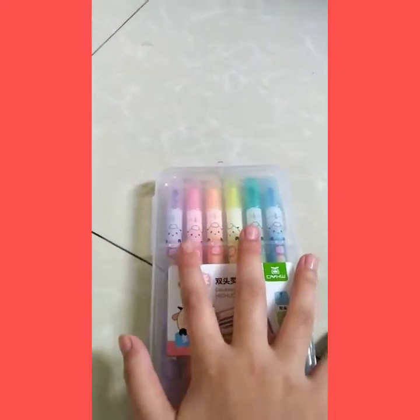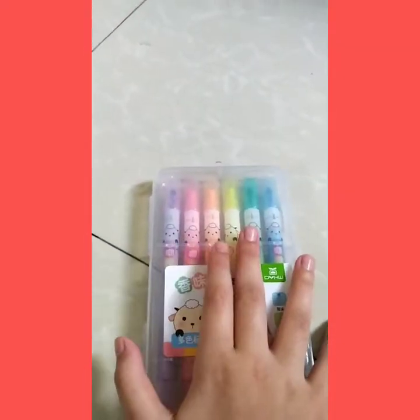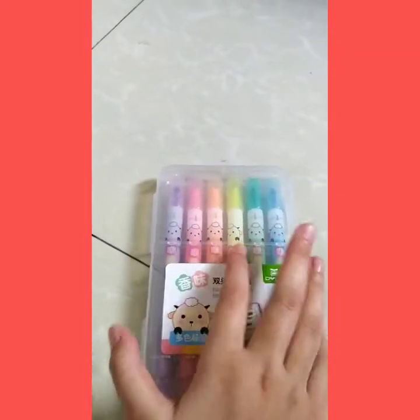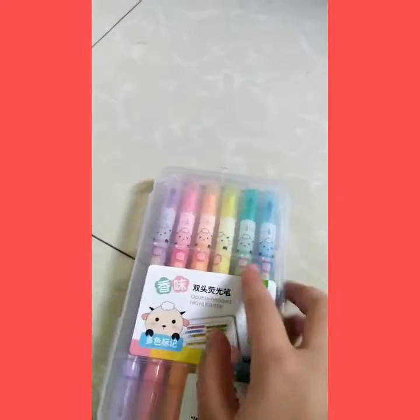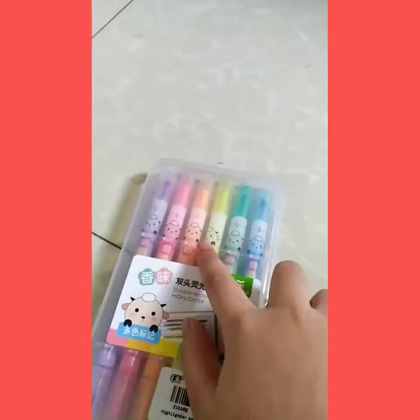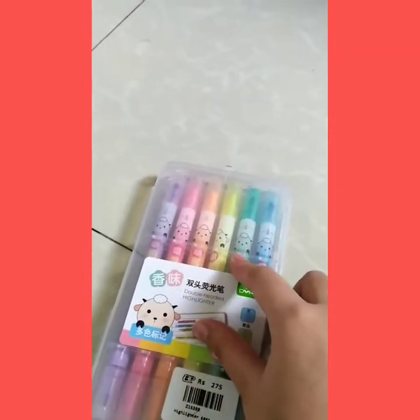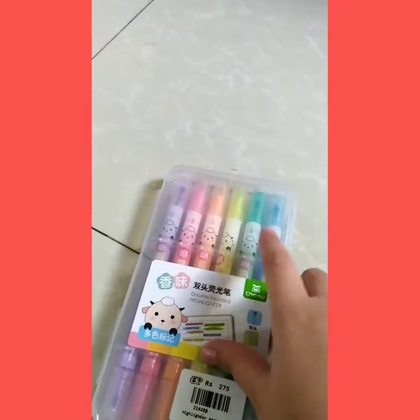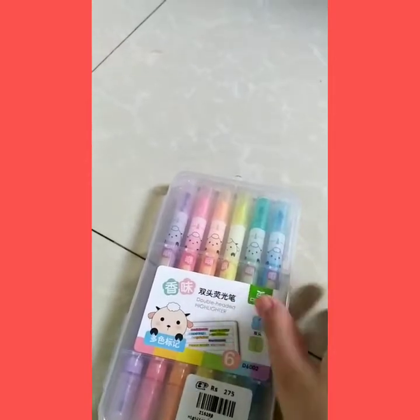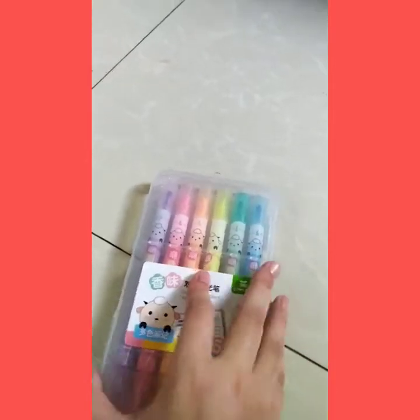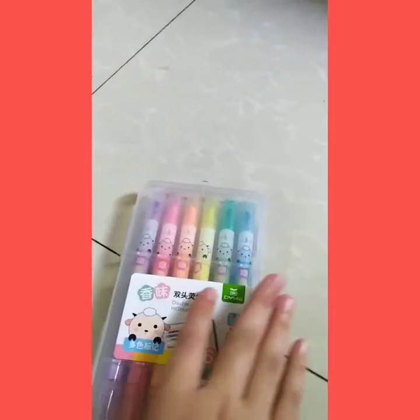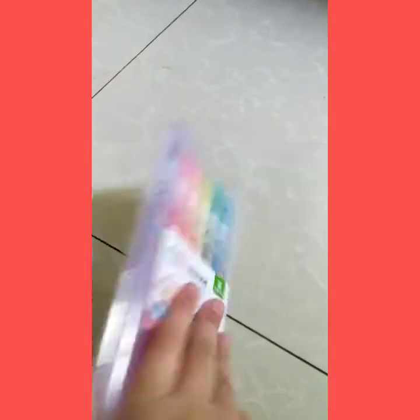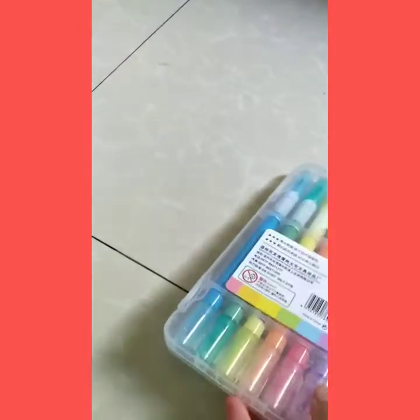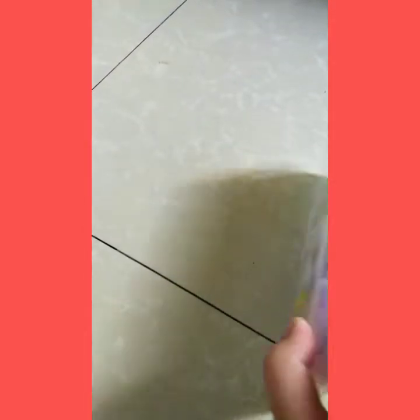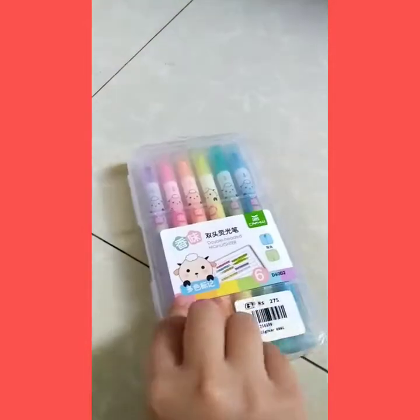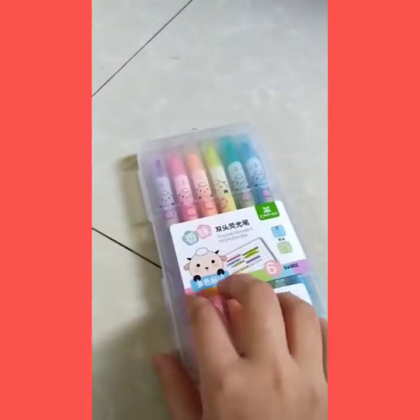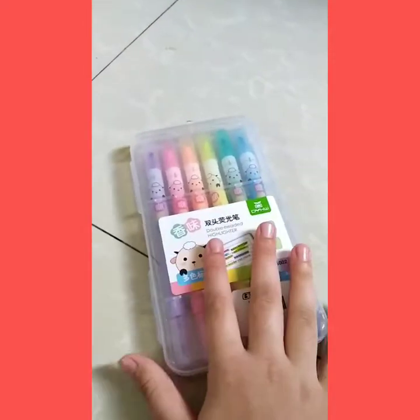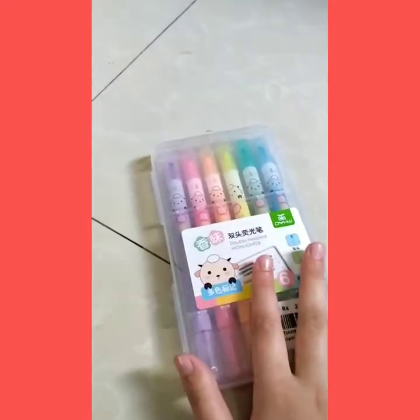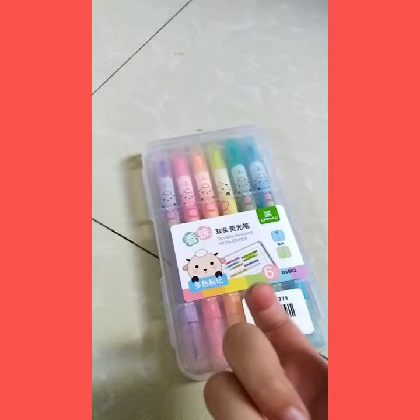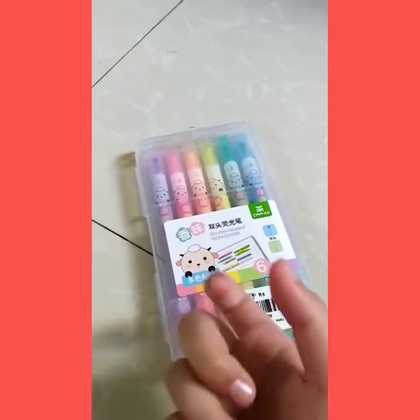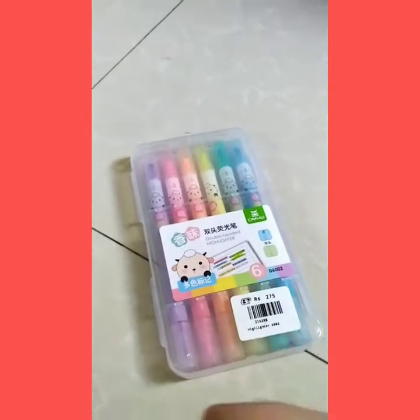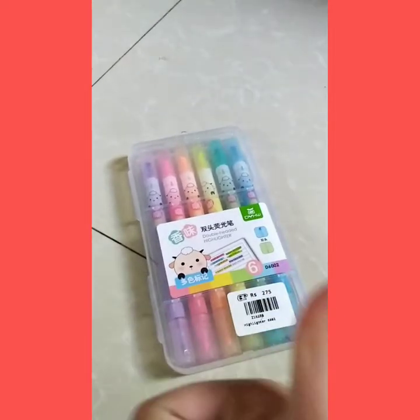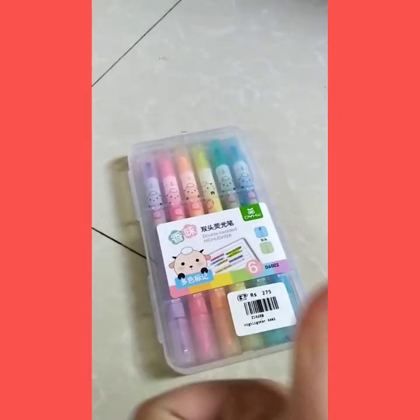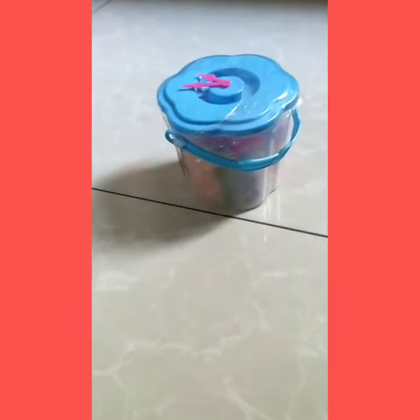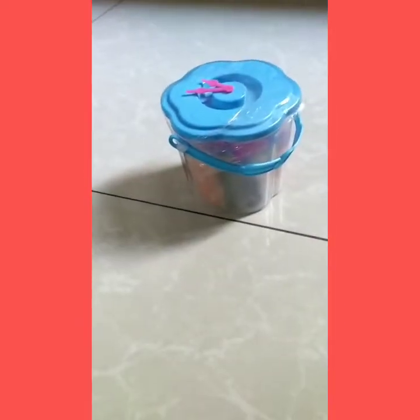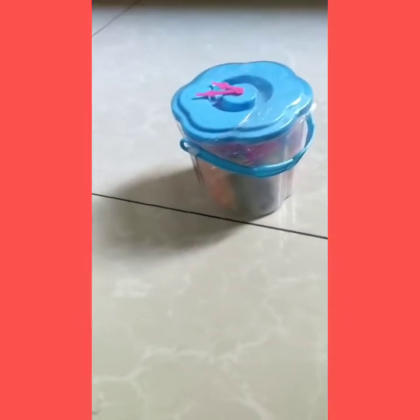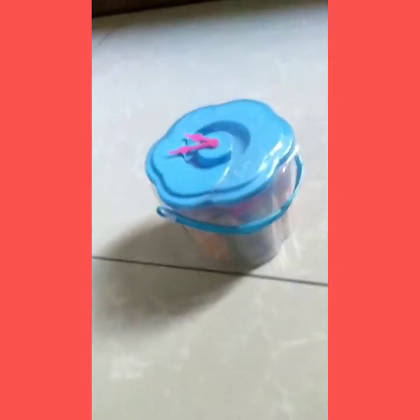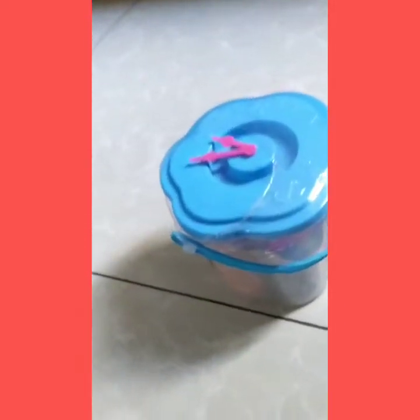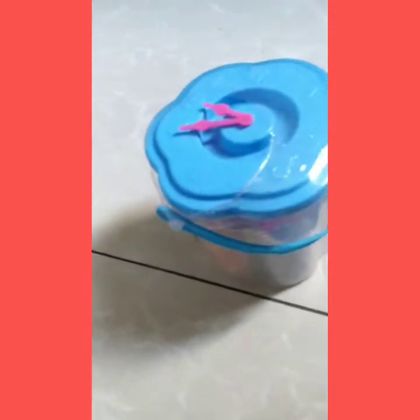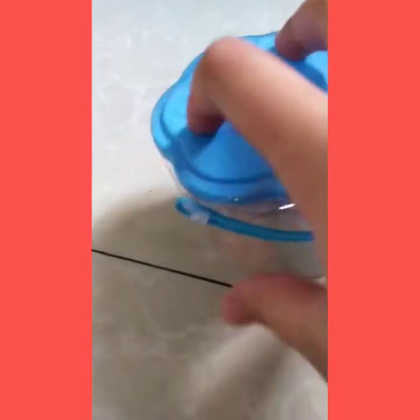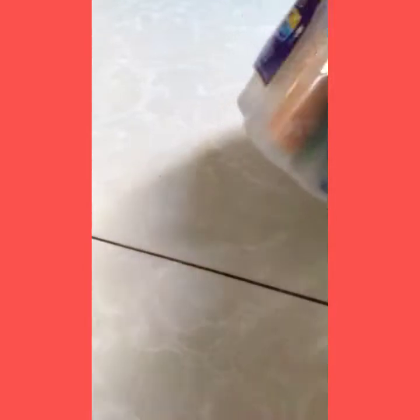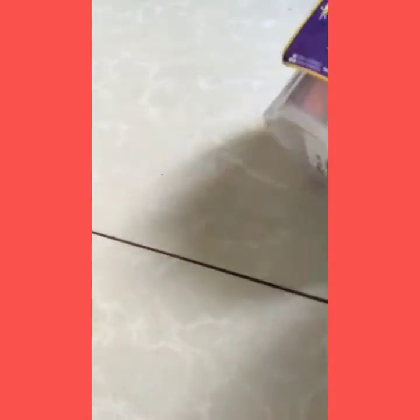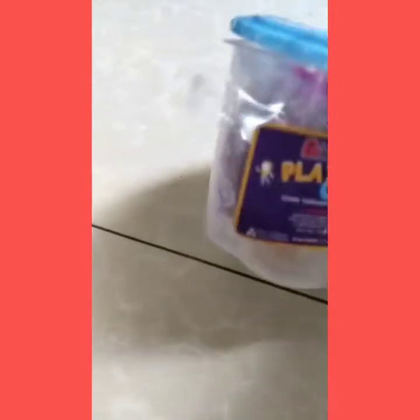Purple, pink, orange, yellow, green, blue — my favorite colors! And they're really nice. This is my brother's Play-Doh because my brother loves Play-Doh.